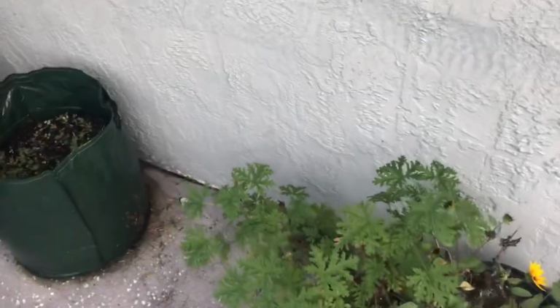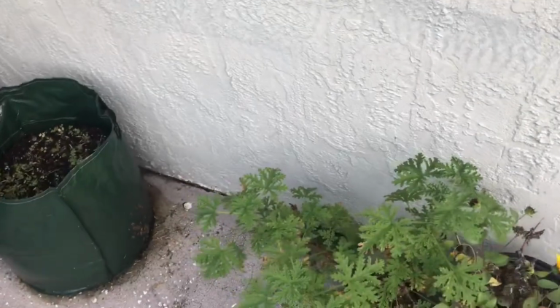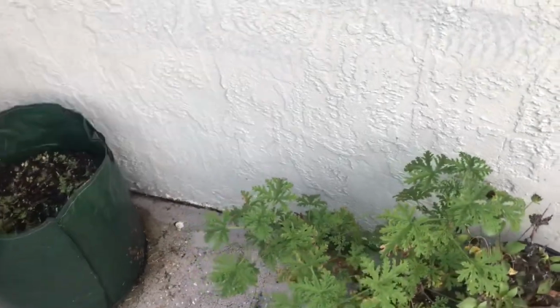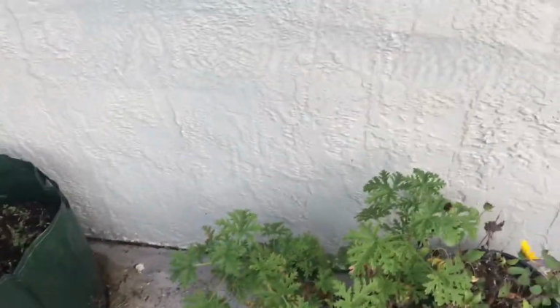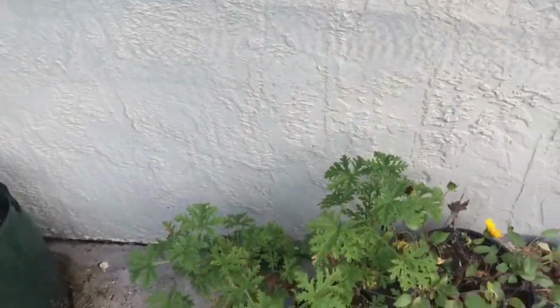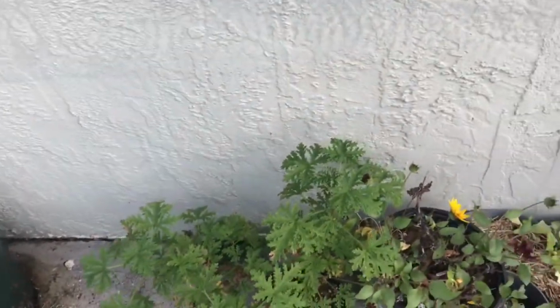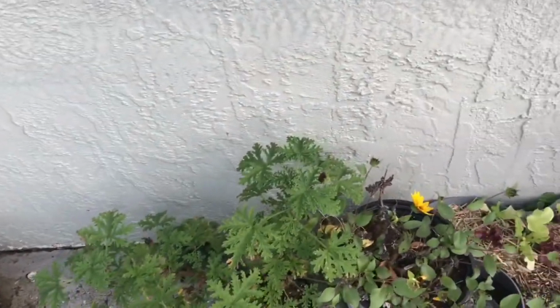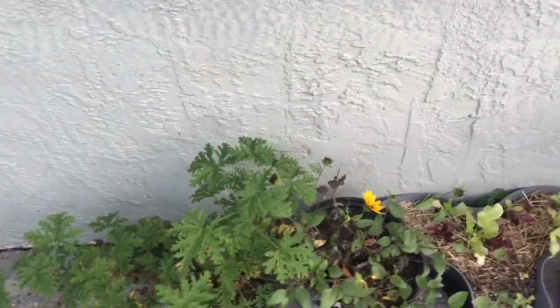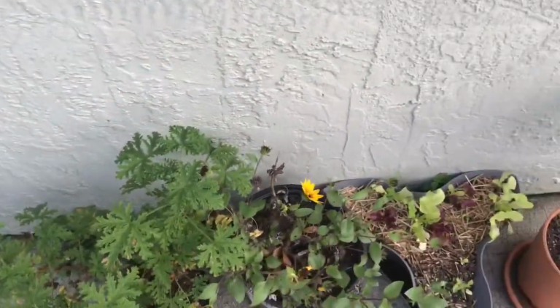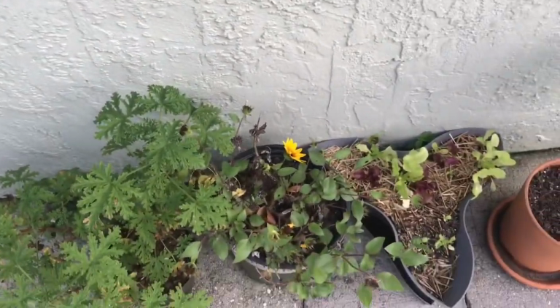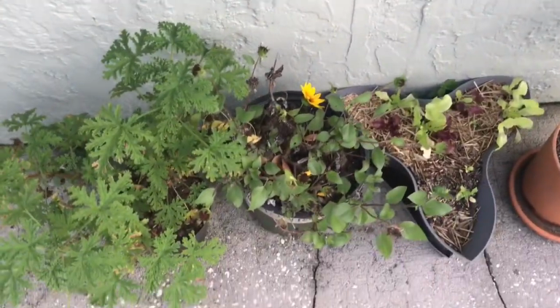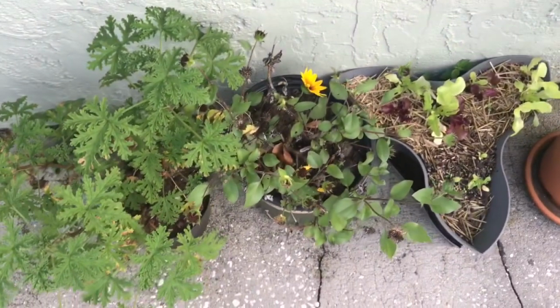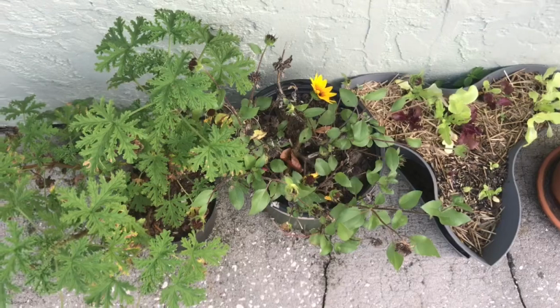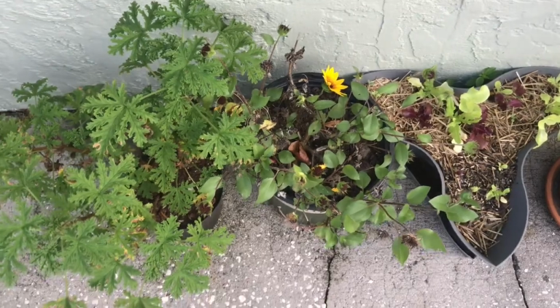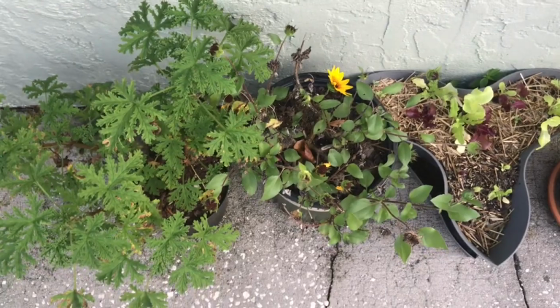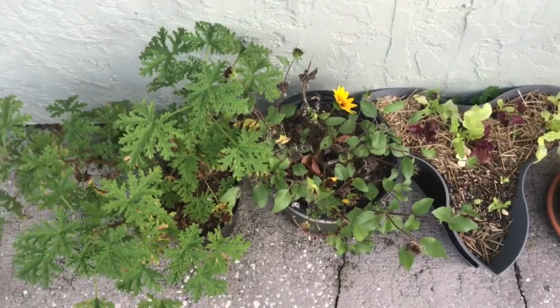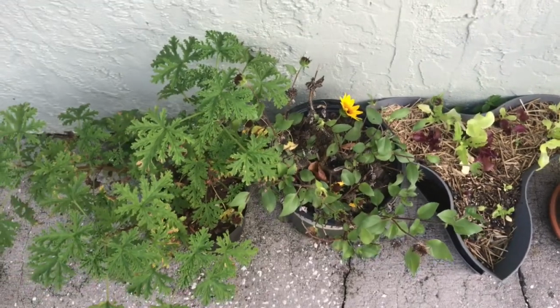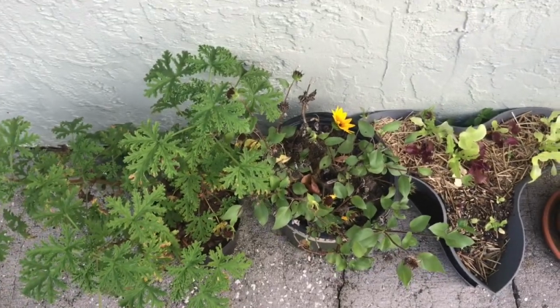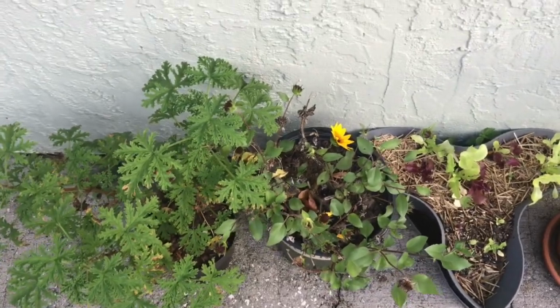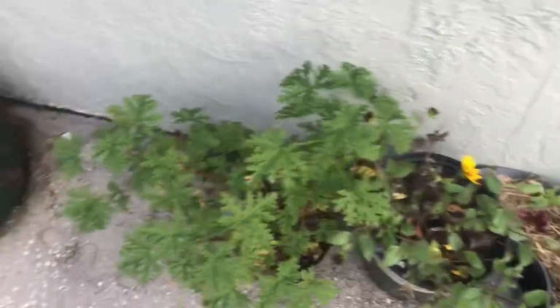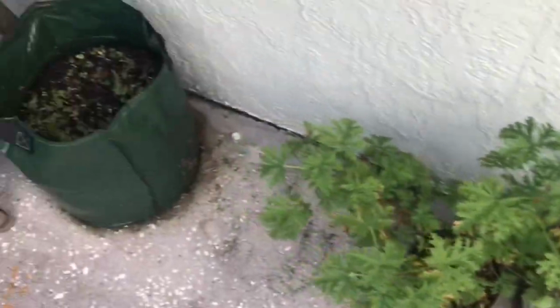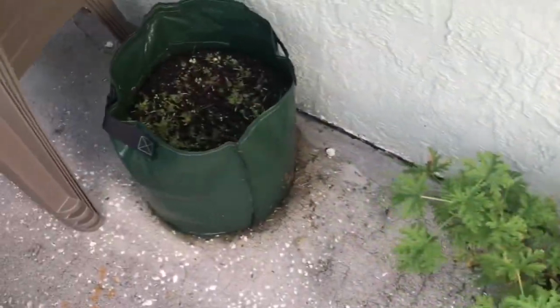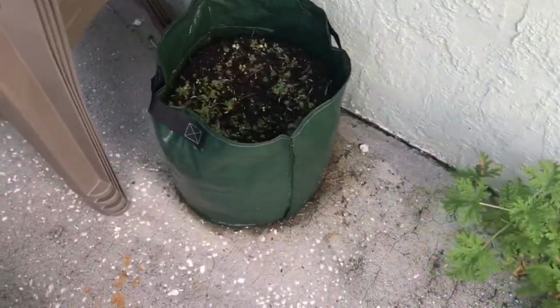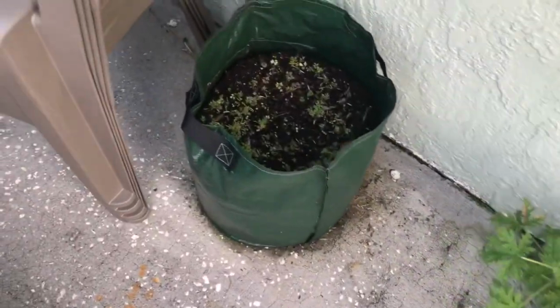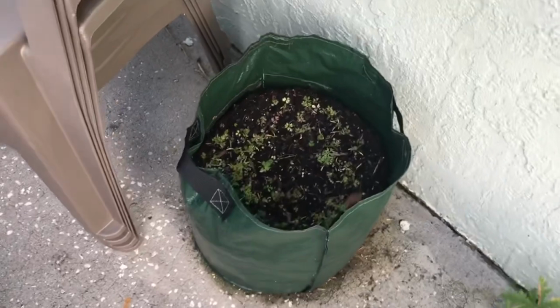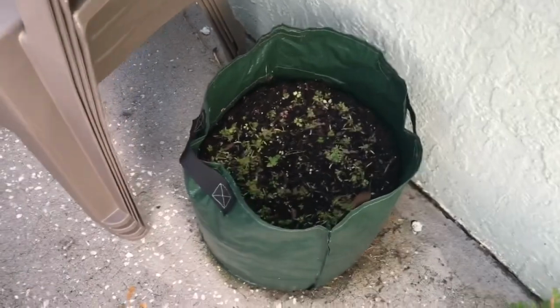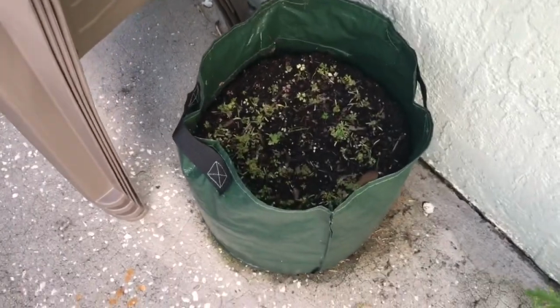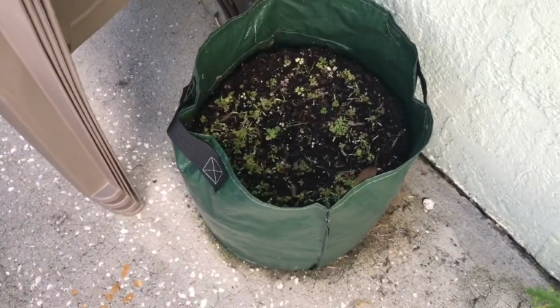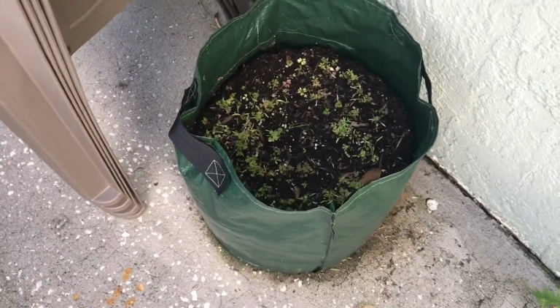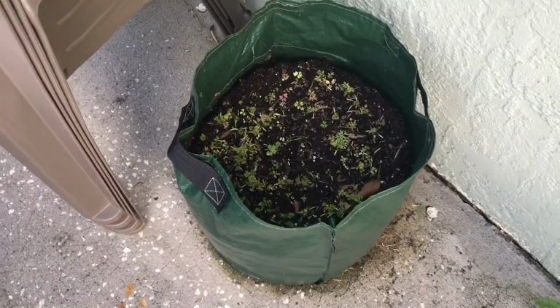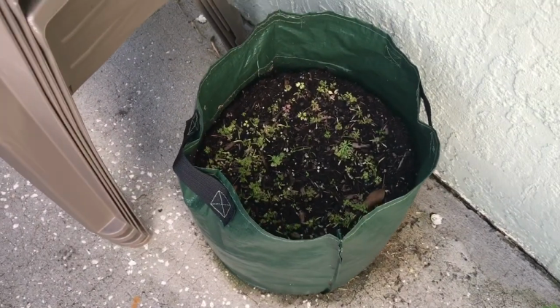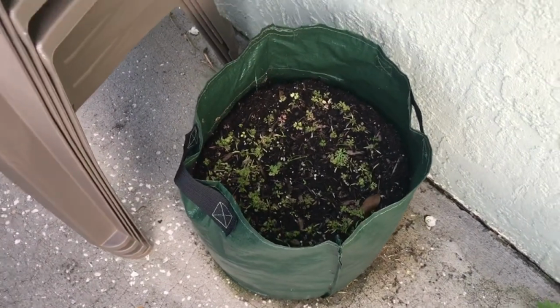My citronella, then my little dwarf plant — it's got a Black-Eyed Susan or something like that. And then my carrots, which haven't really been growing because it's way too hot.